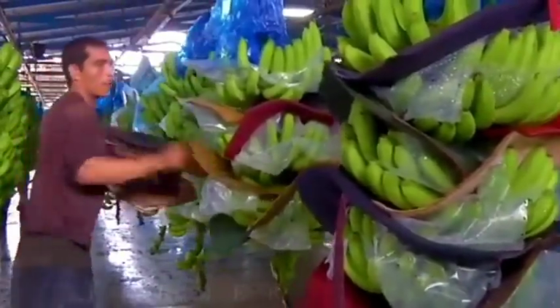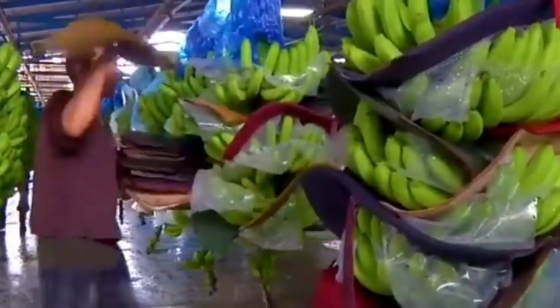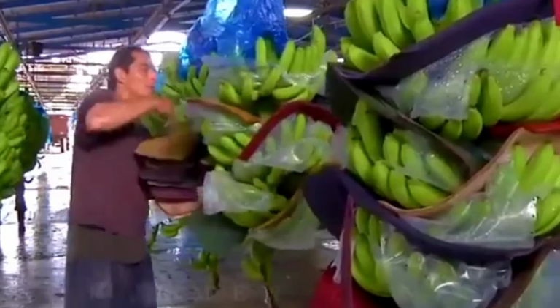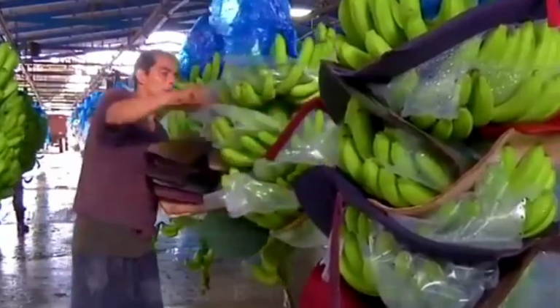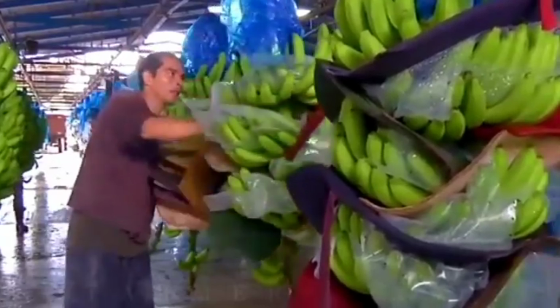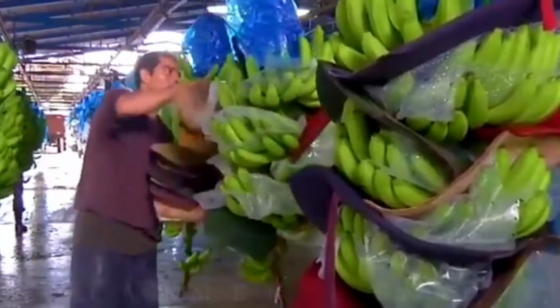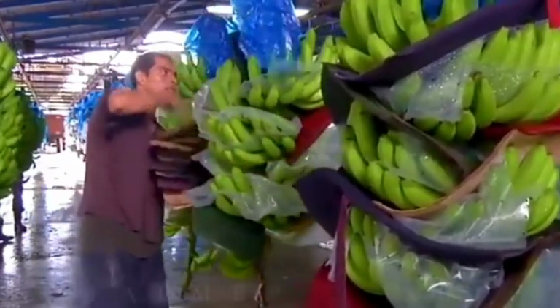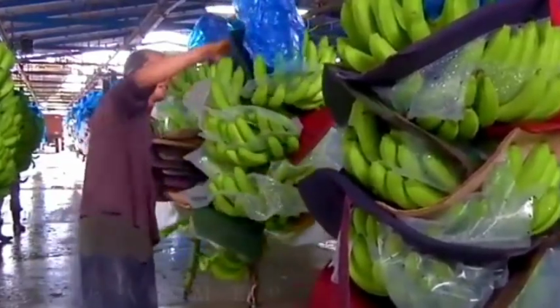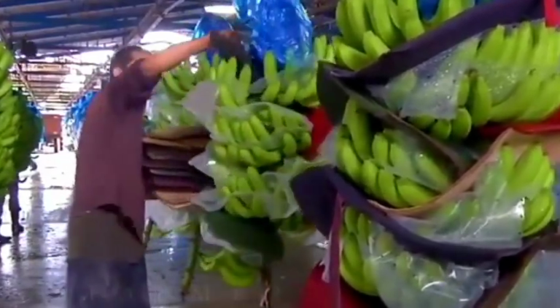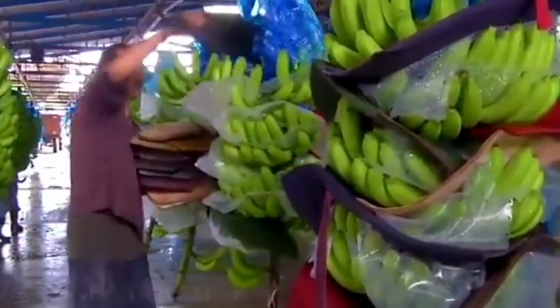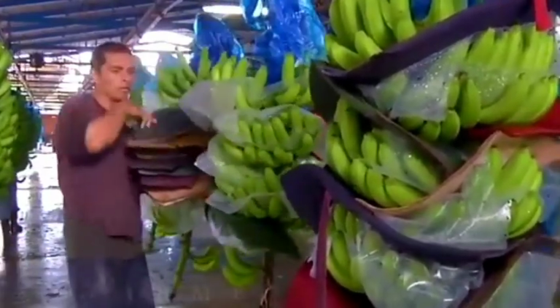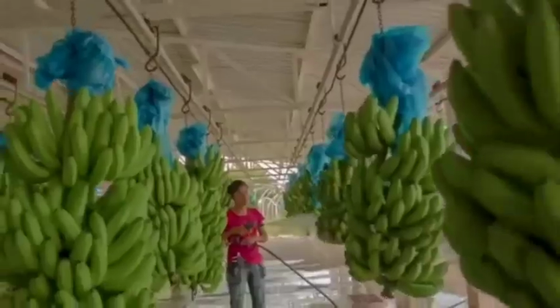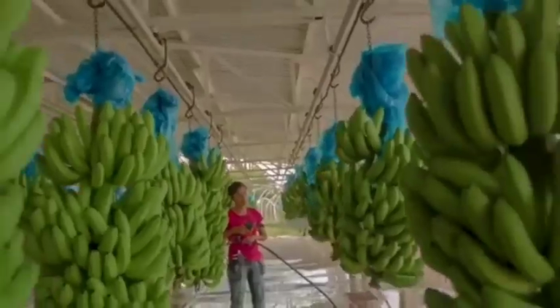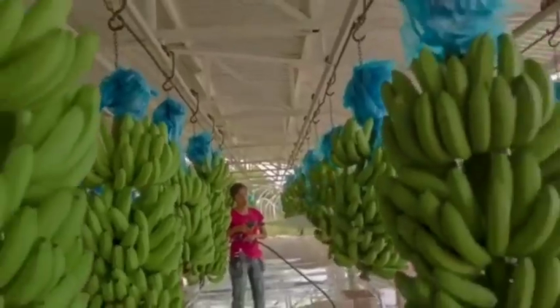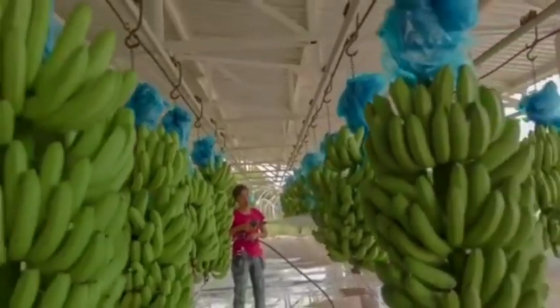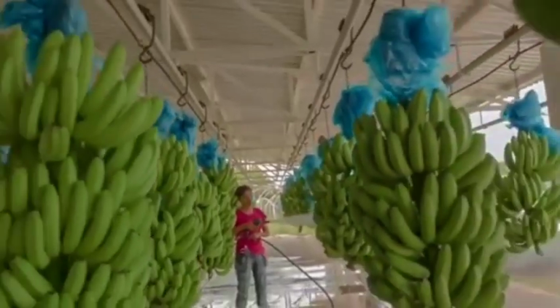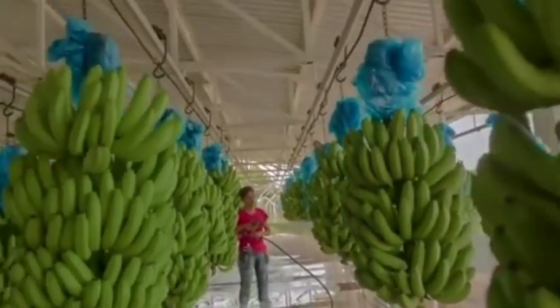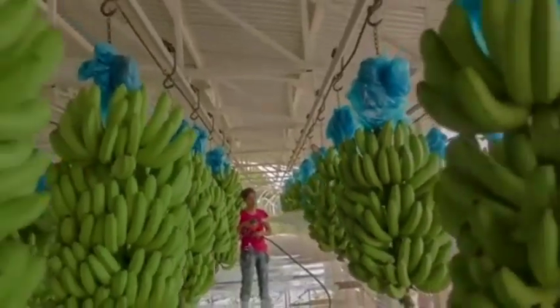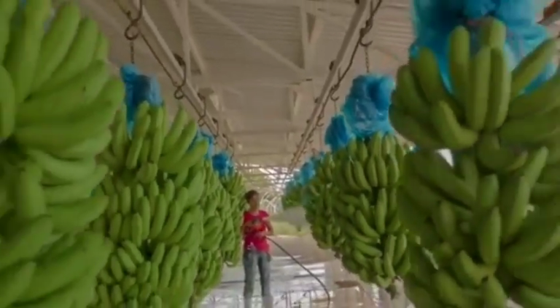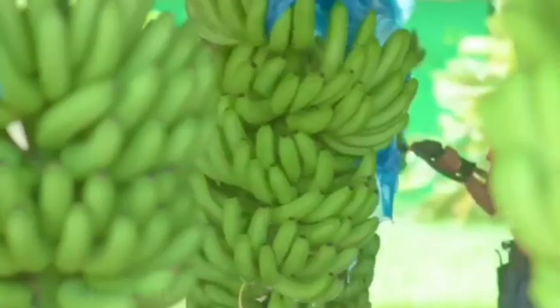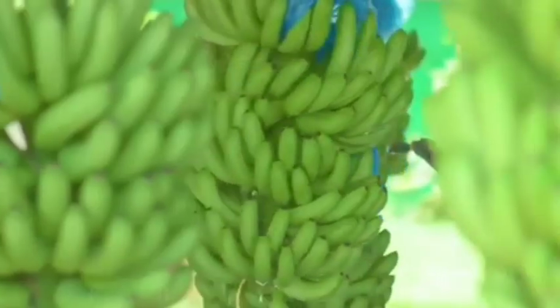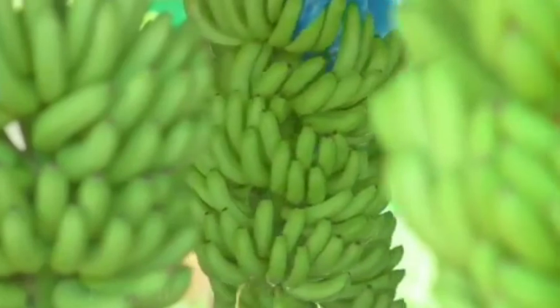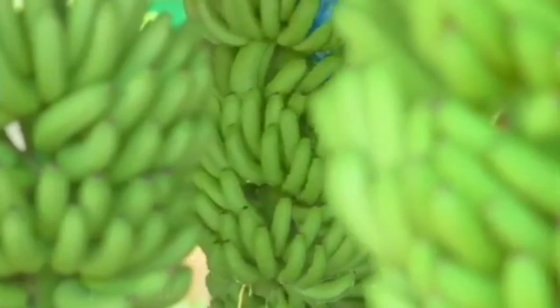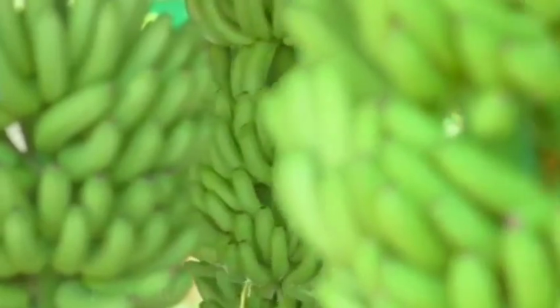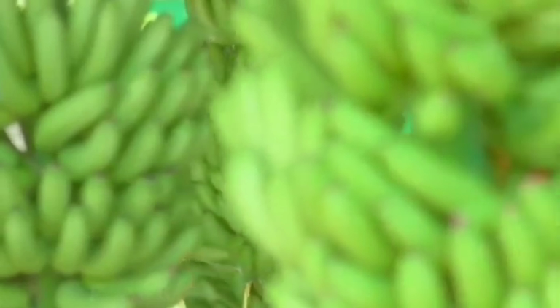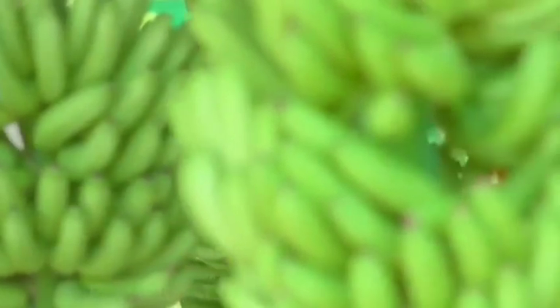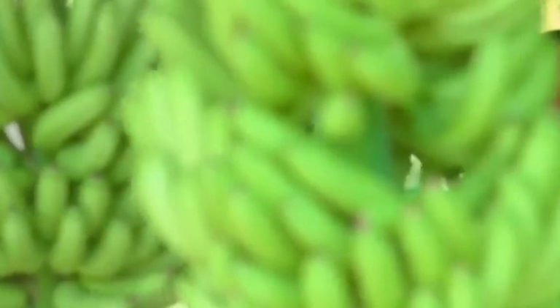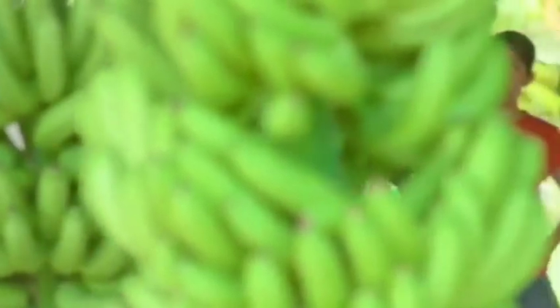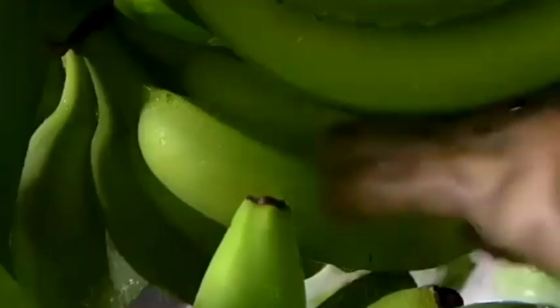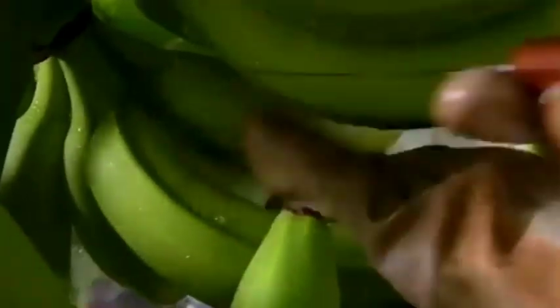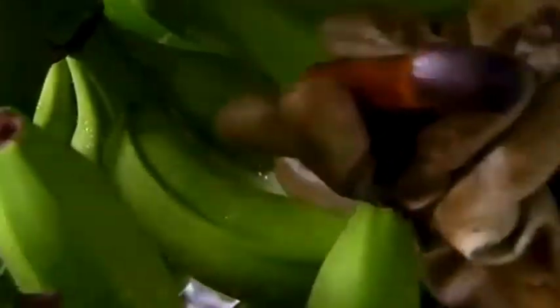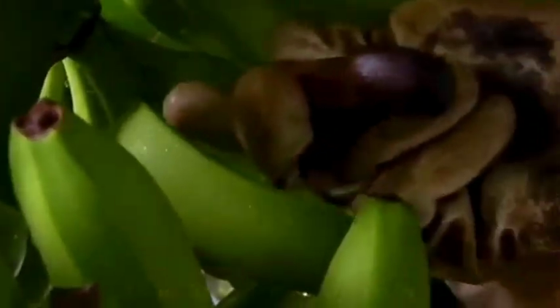Spraying technology: For certain products, like honey-coated banana chips, fine mist sprayers apply liquid flavorings or sweeteners before the chips go through a secondary drying process.